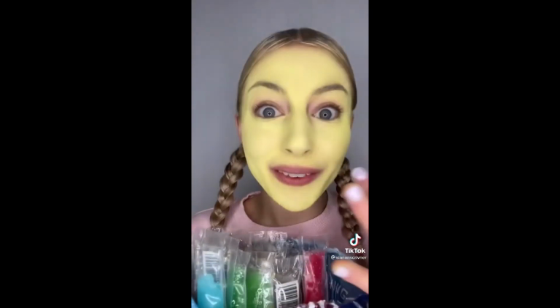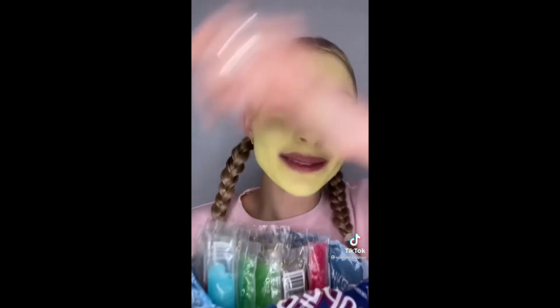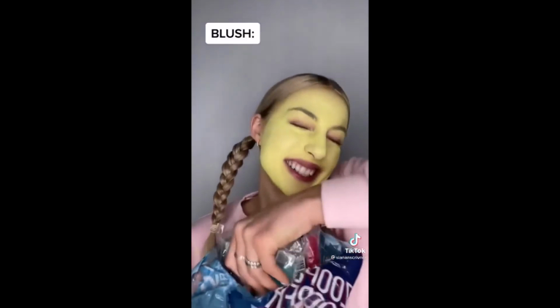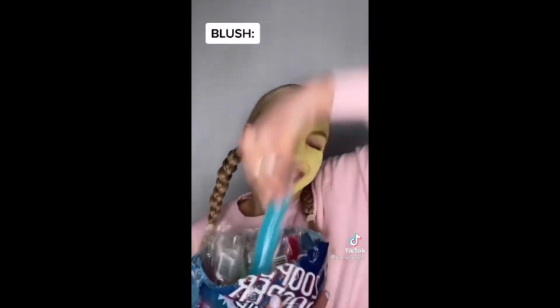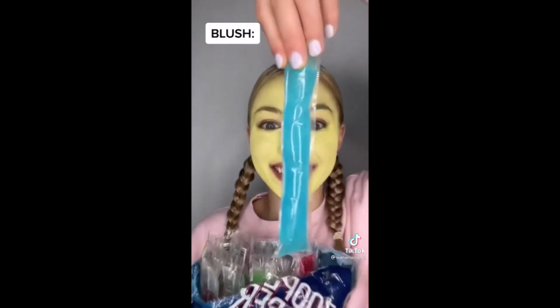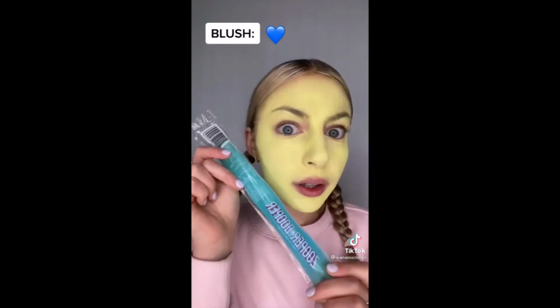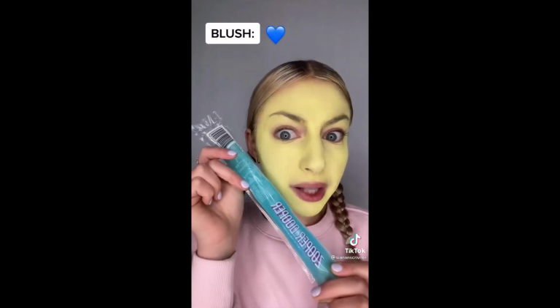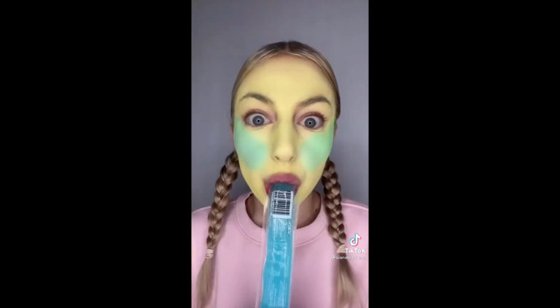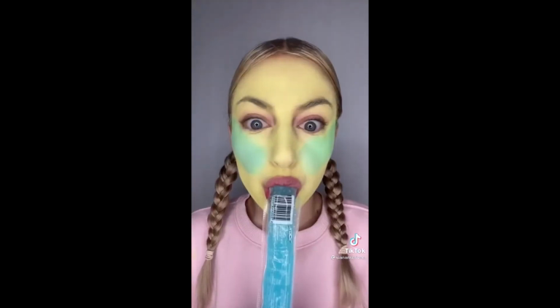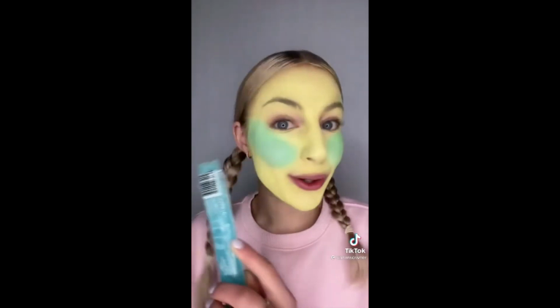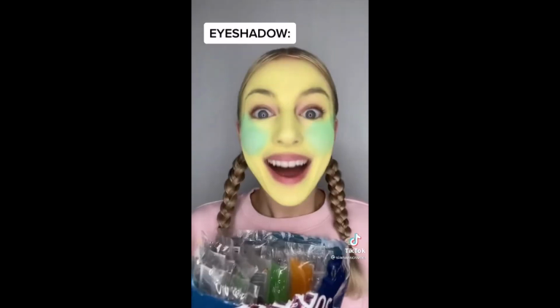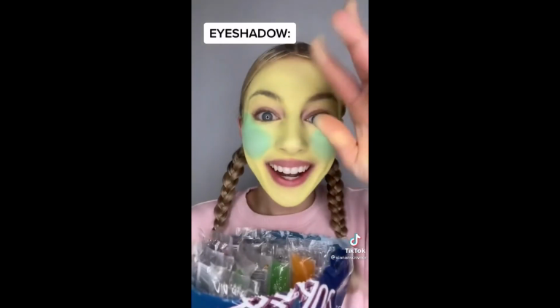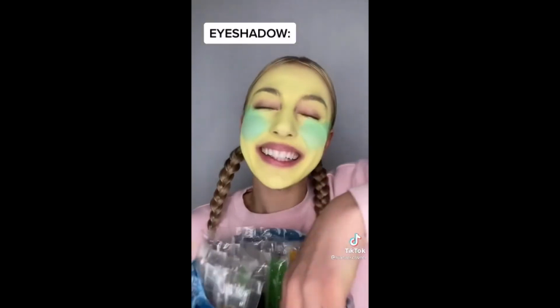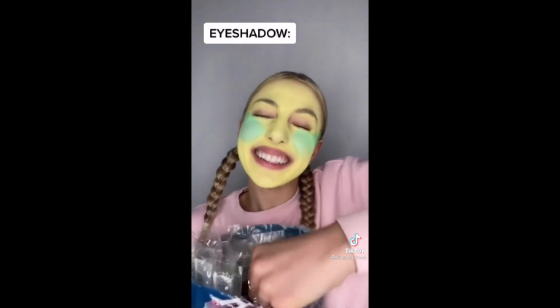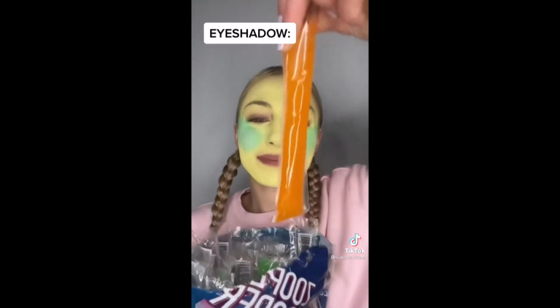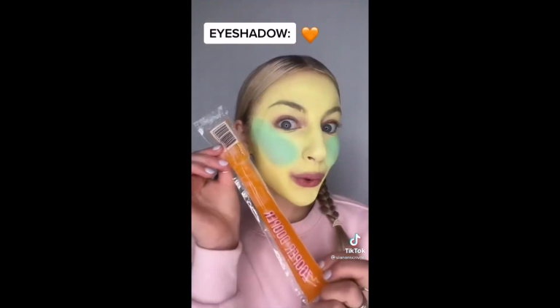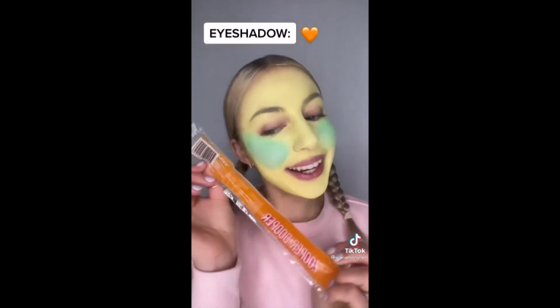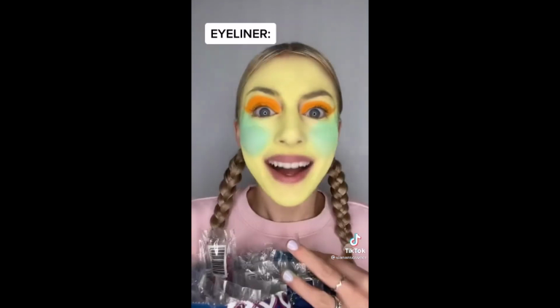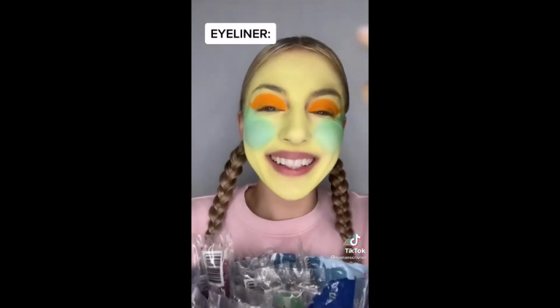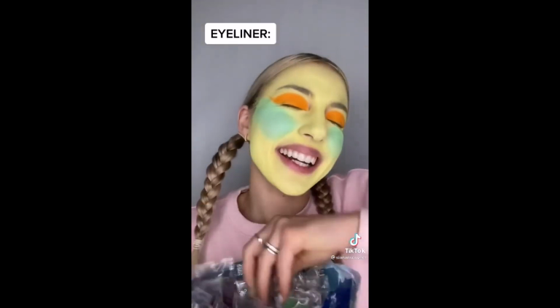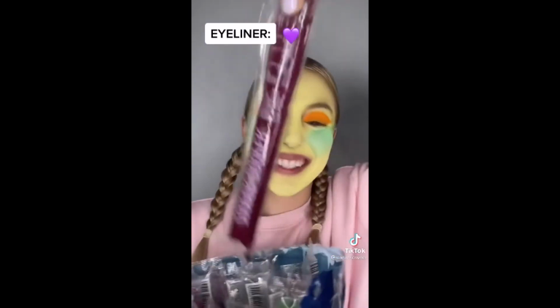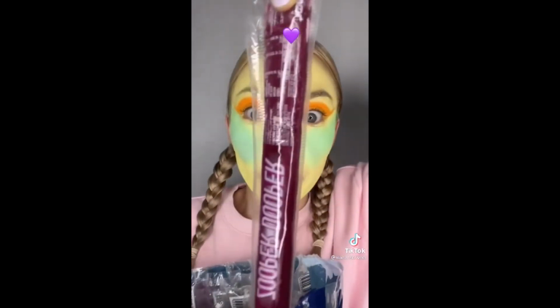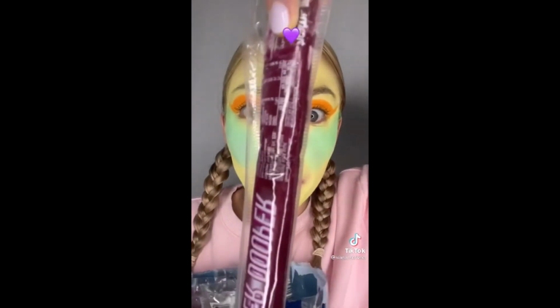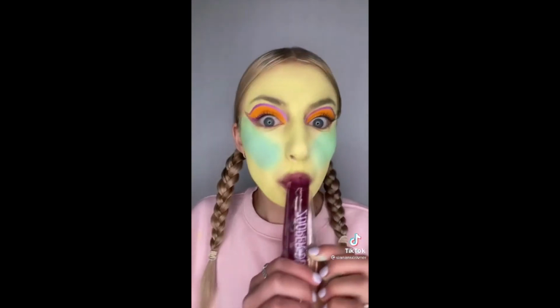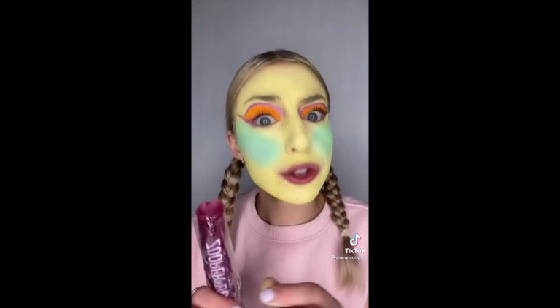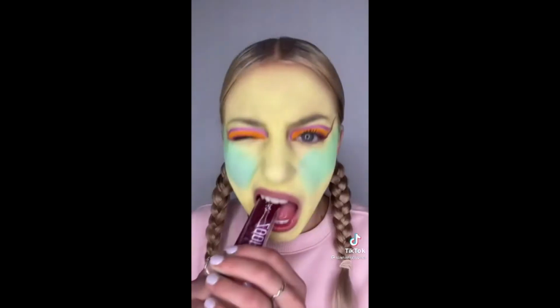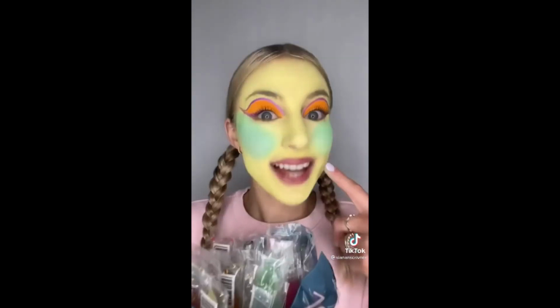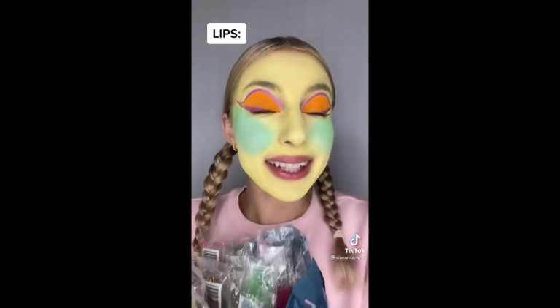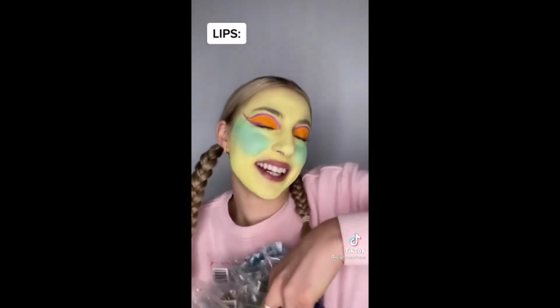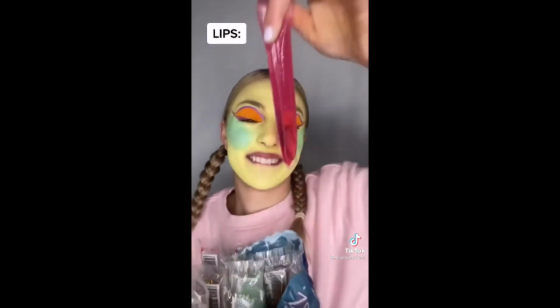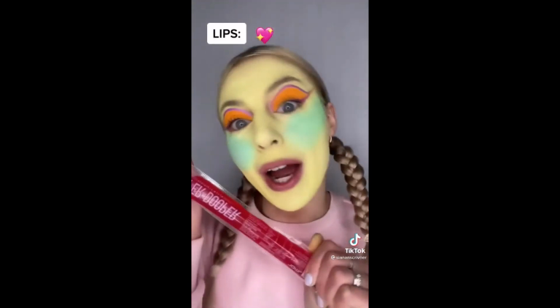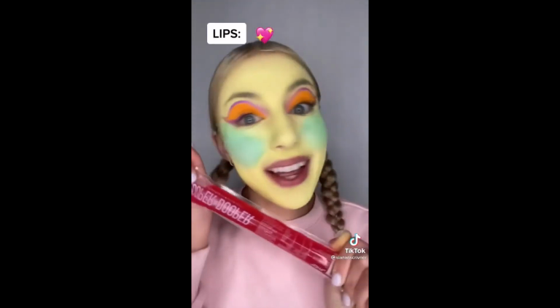Moving on to blush. Blue blush. So adorable. Eyeshadow color is... ooh, orange. Eyeliner color is... purple. Looks good. Time for lipstick. Raspberry flavor.